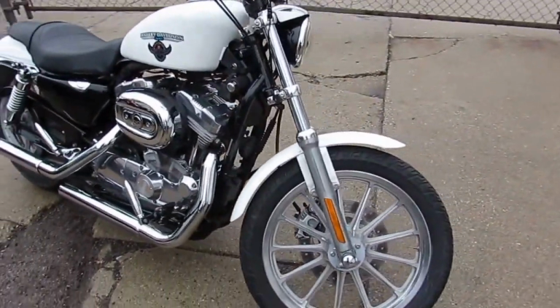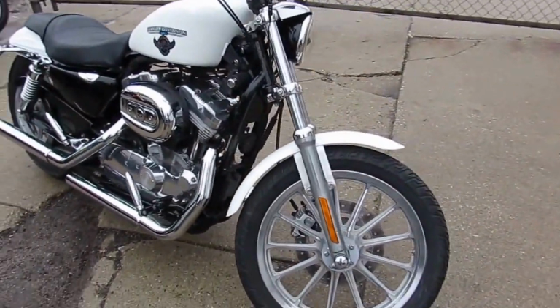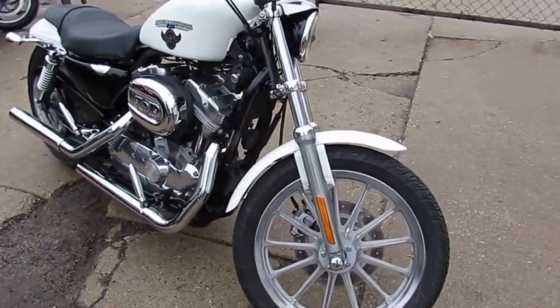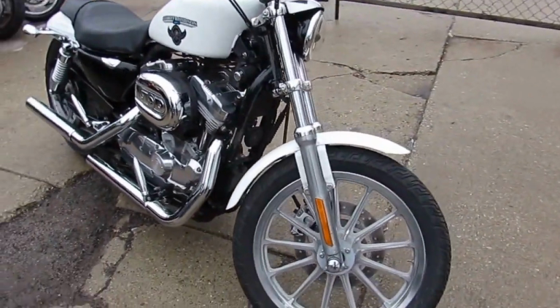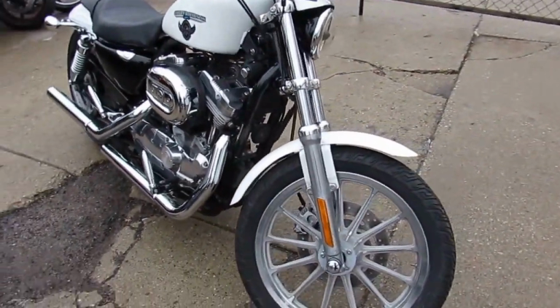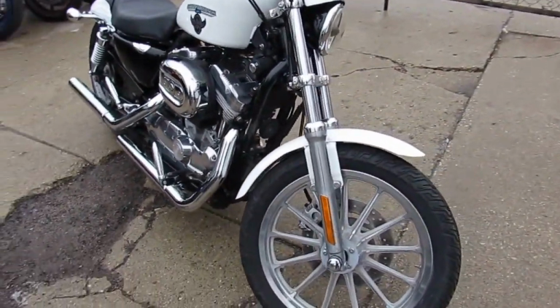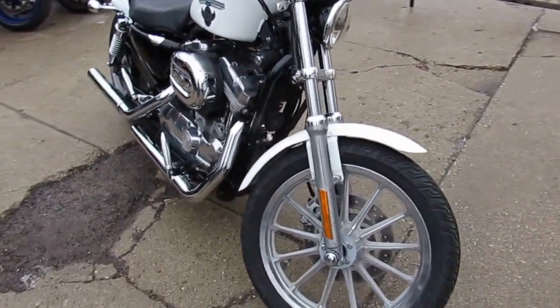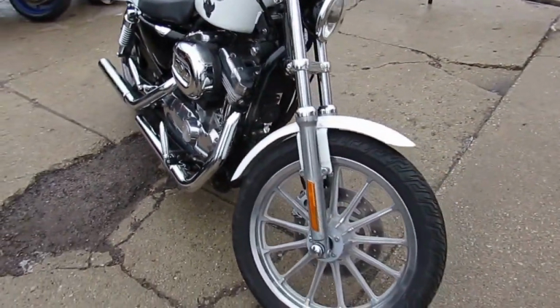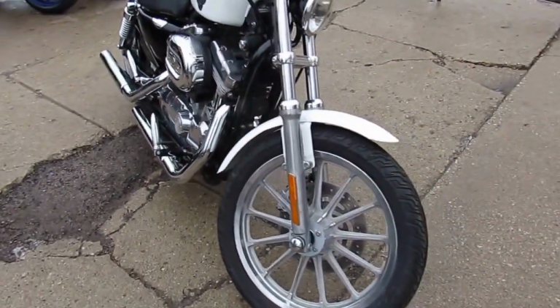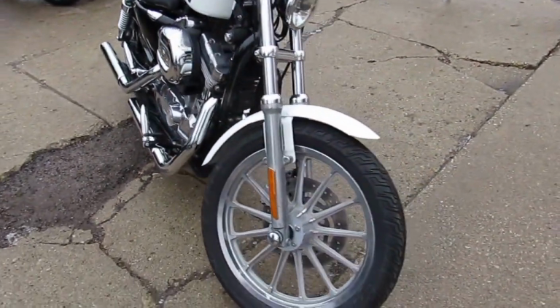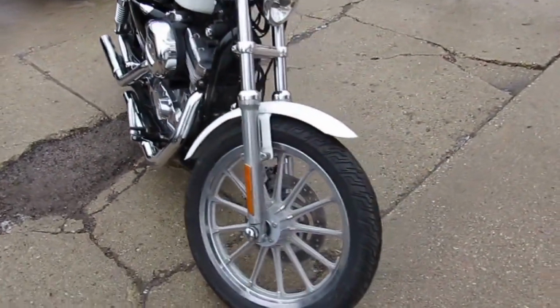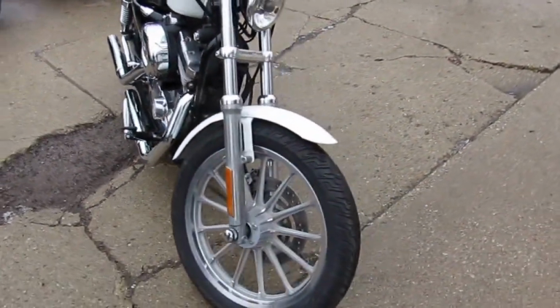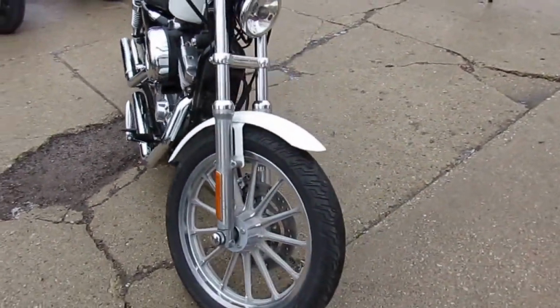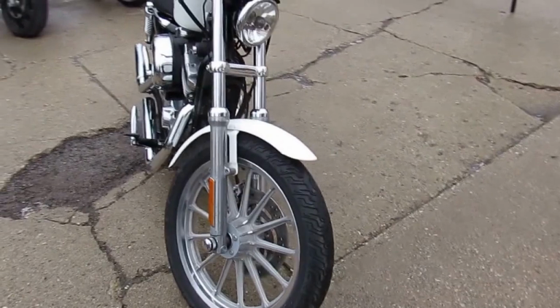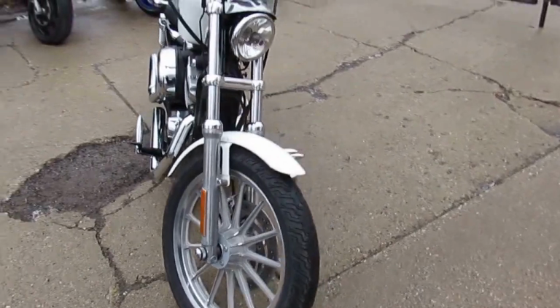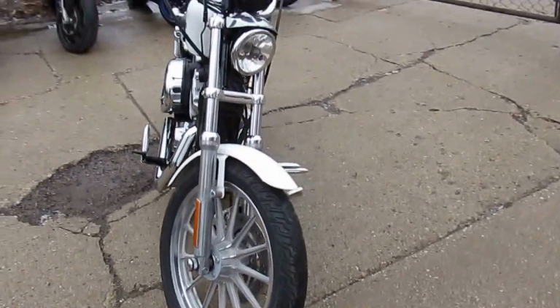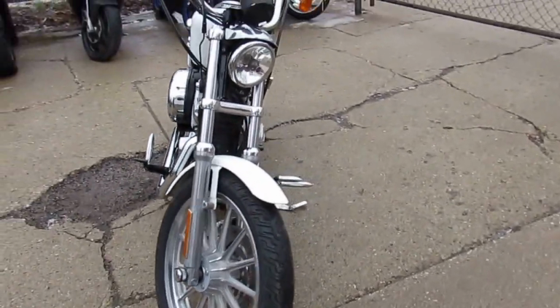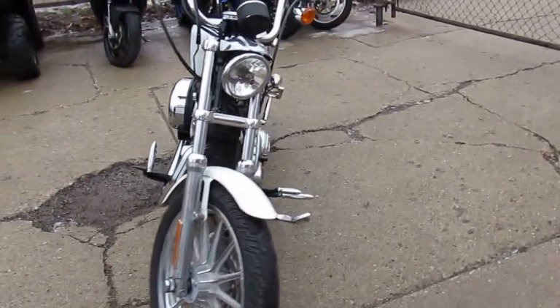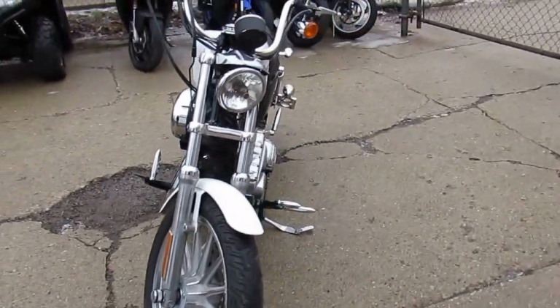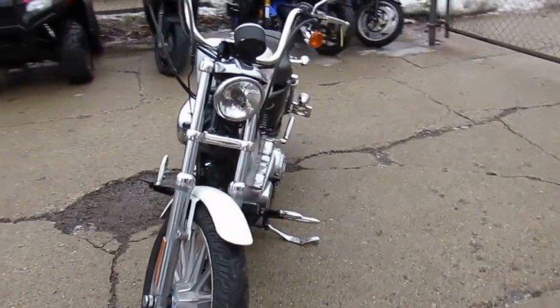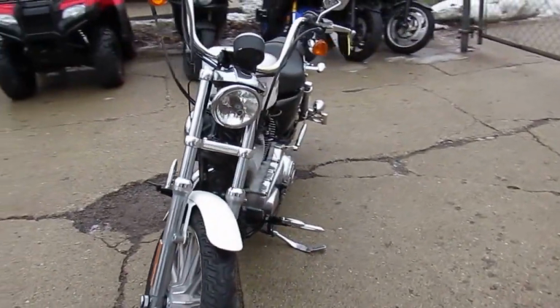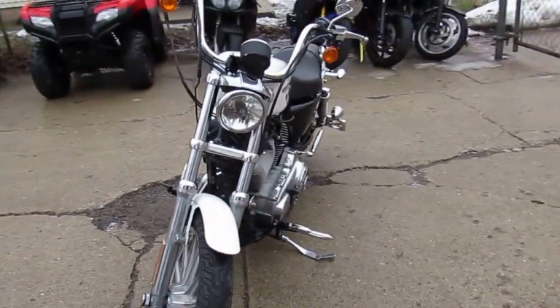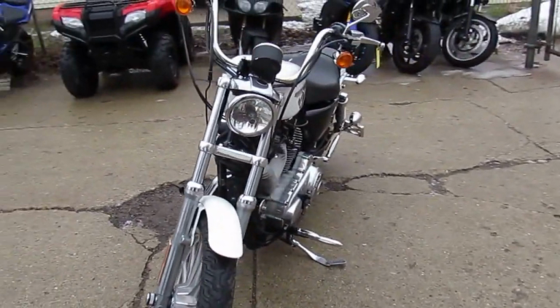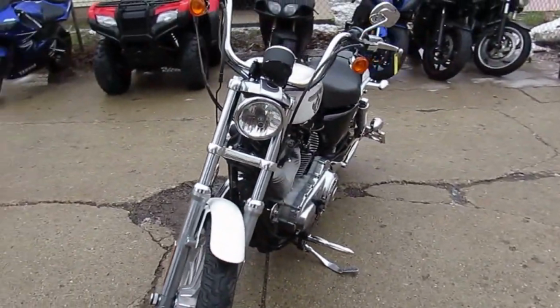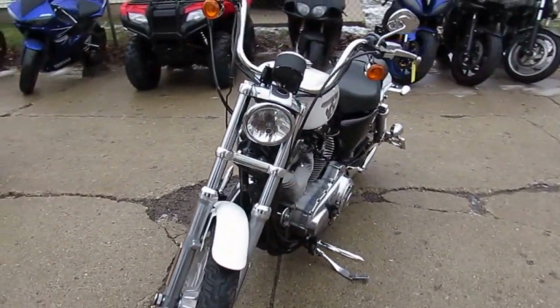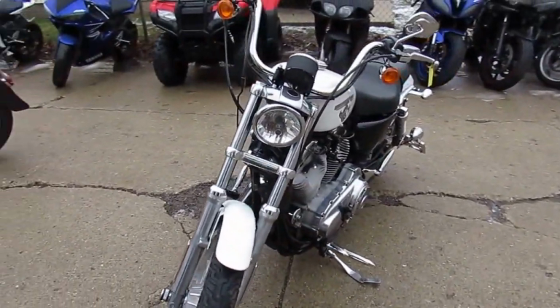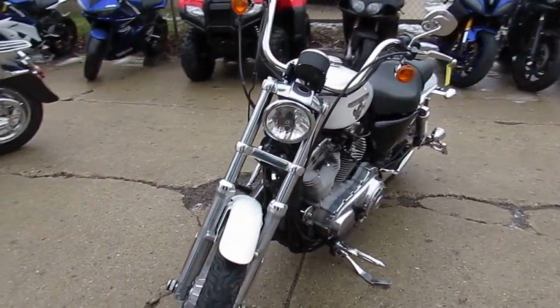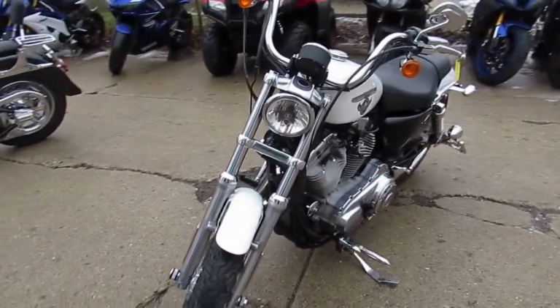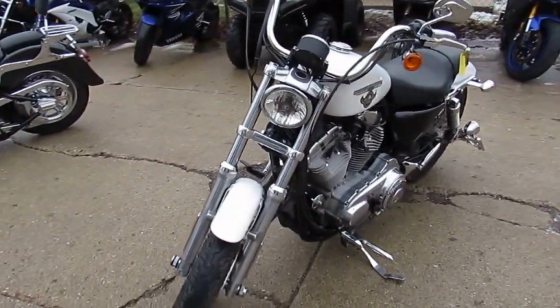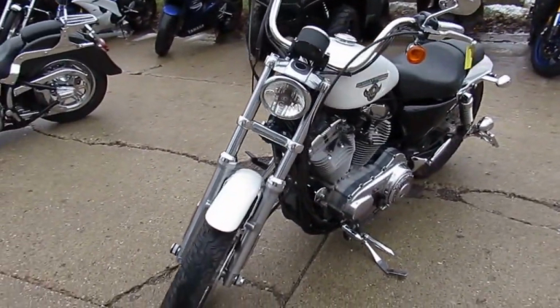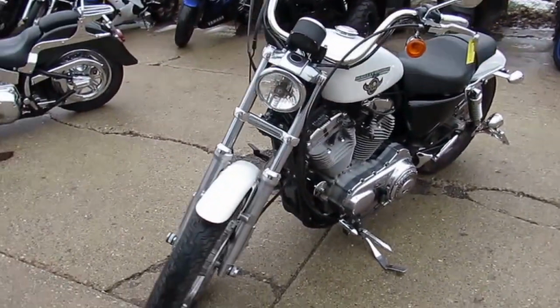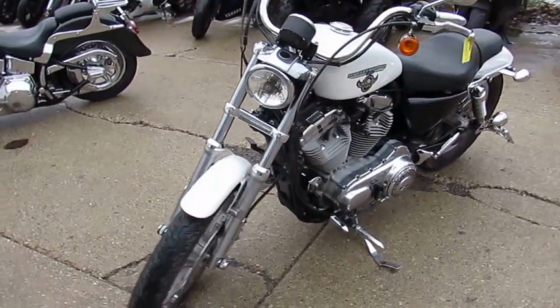Give us a call, visit the website. Remember, we've got guaranteed financing for everyone here at Approval Power Sports. Don't miss out — give us a call today and you can ride today.